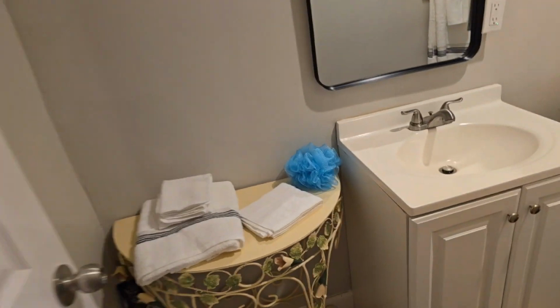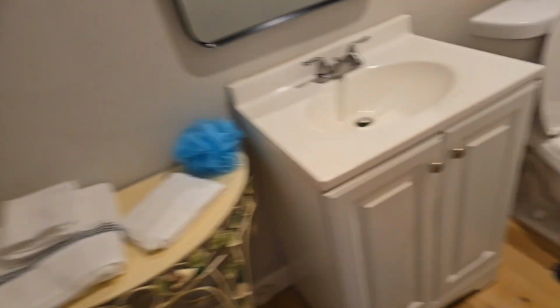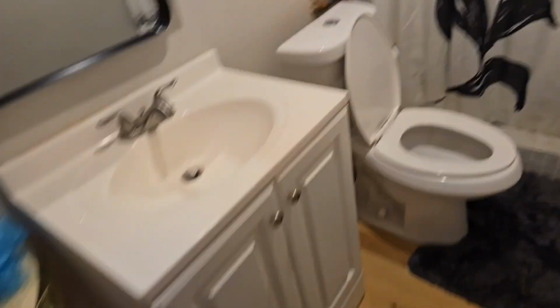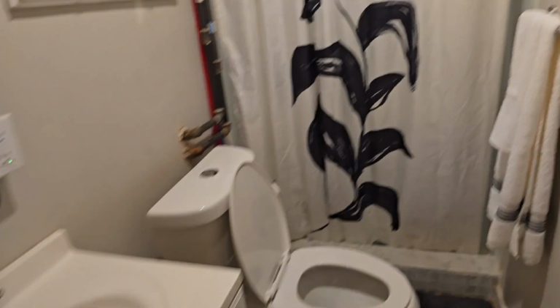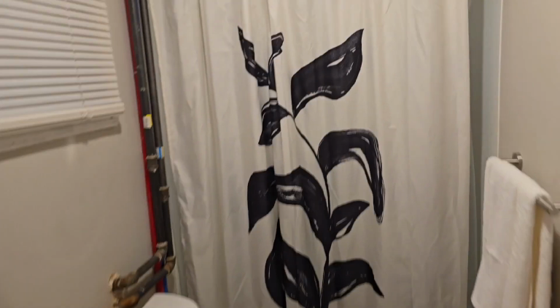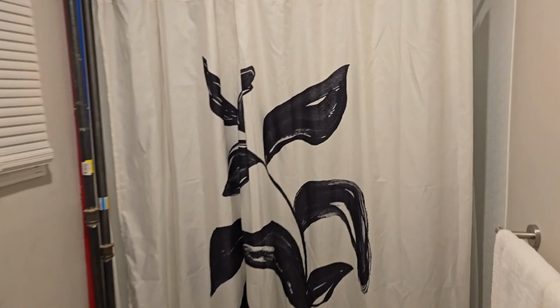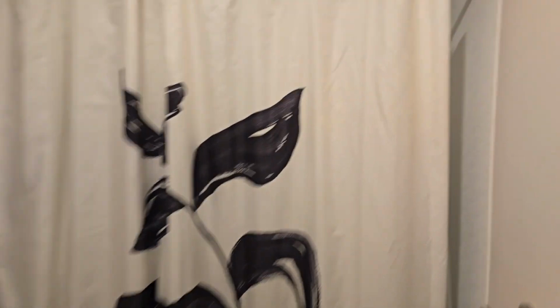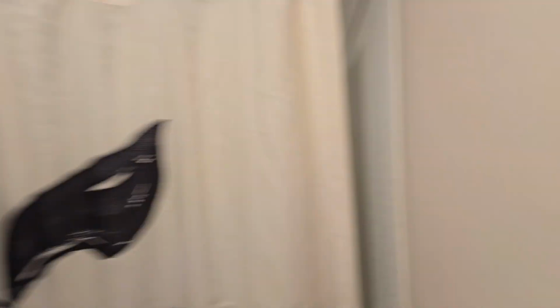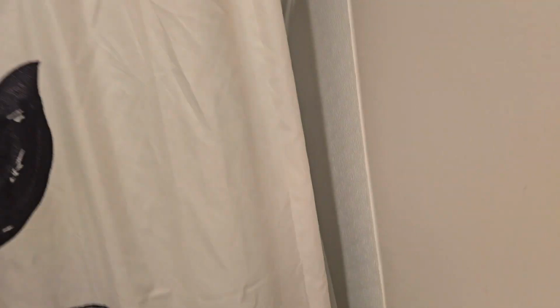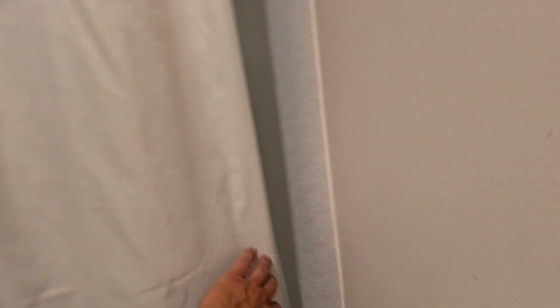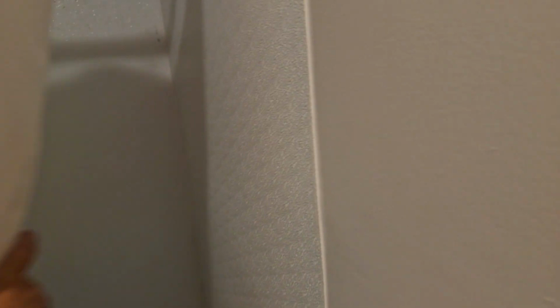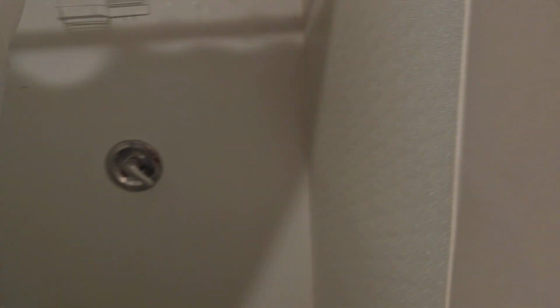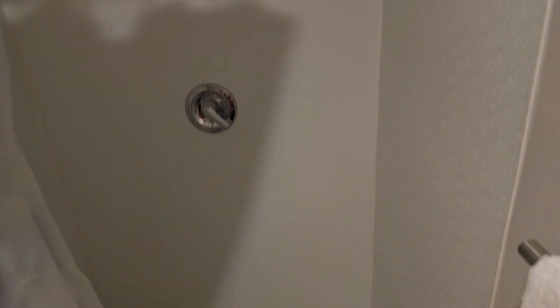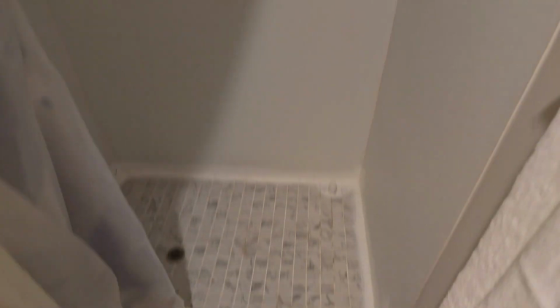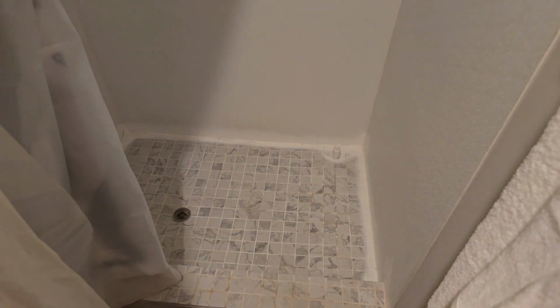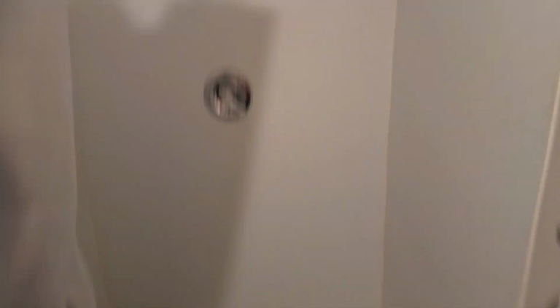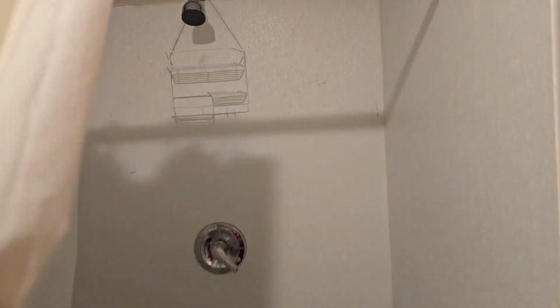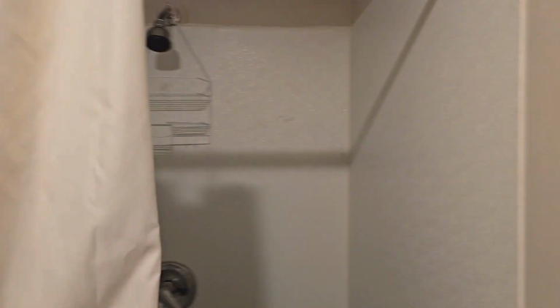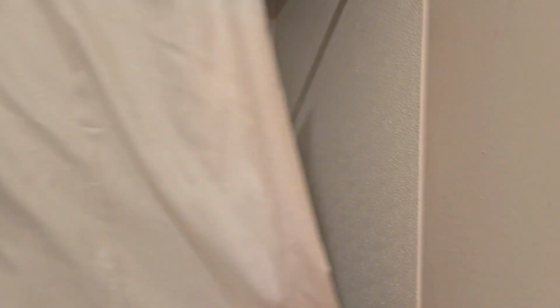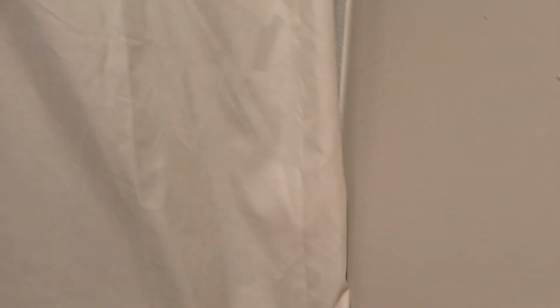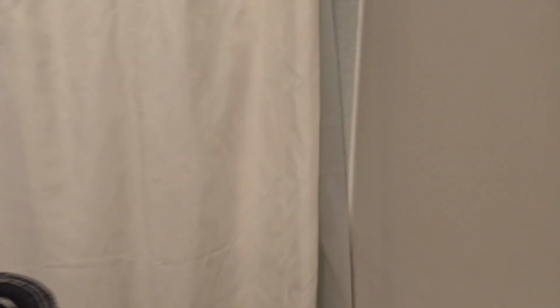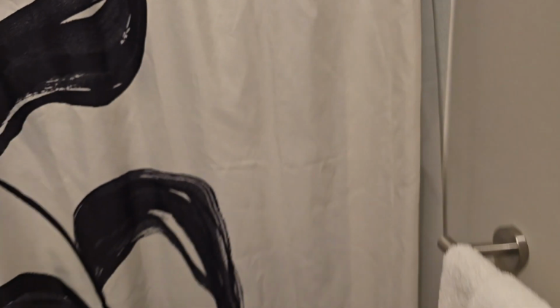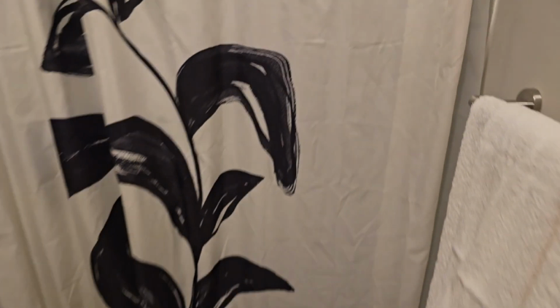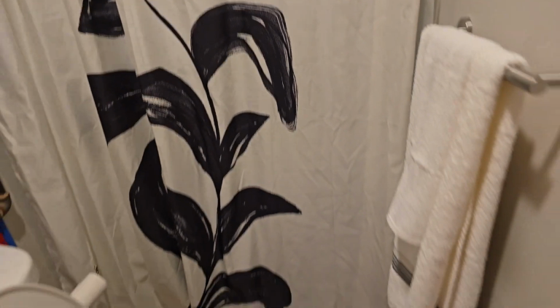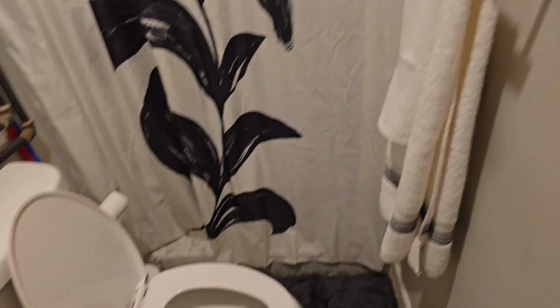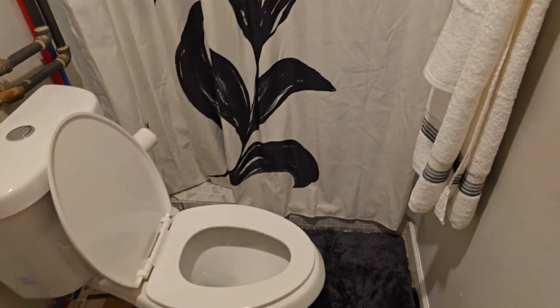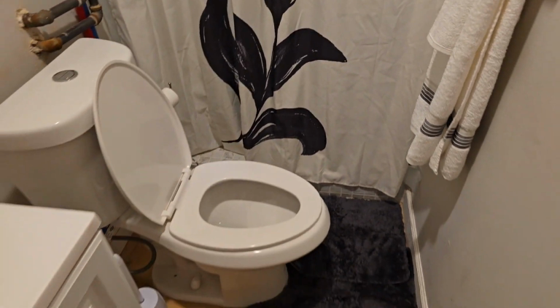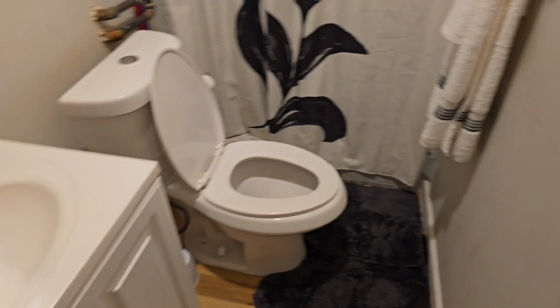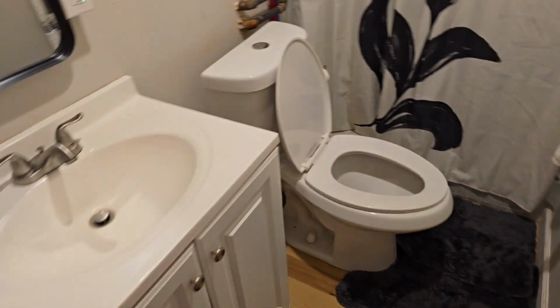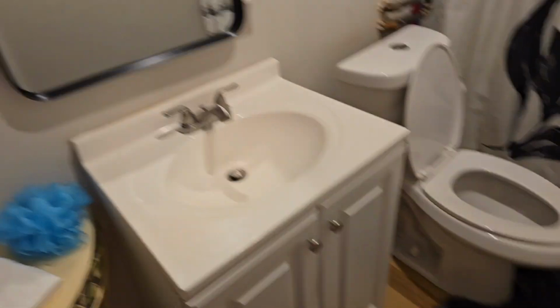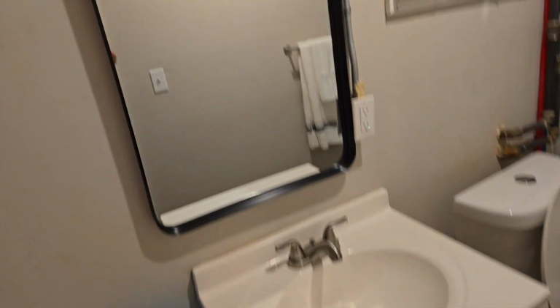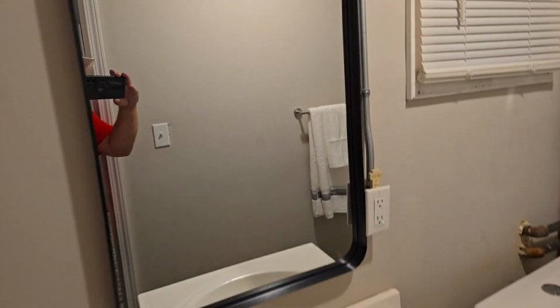Here is the bathroom, just finished — new plumbing, everything new. New shower fixtures, new floor. That's a nice shower and everything you need for a full bathroom, including a new mirror.